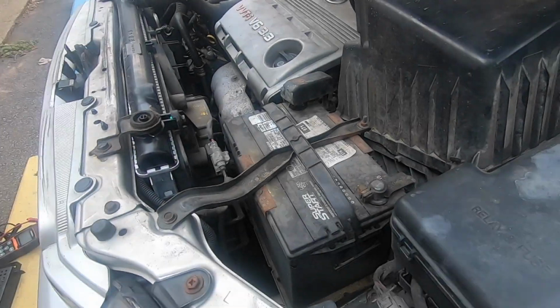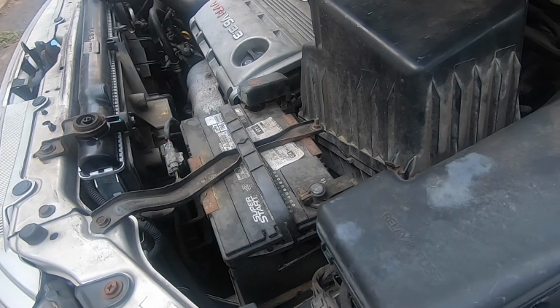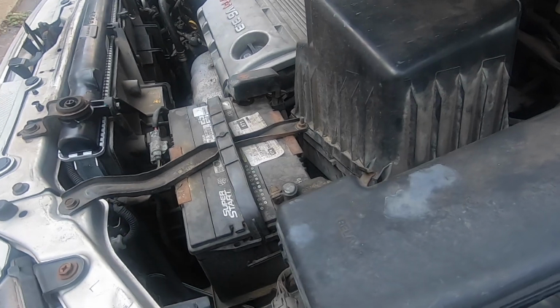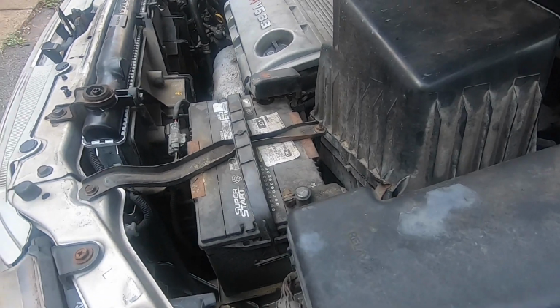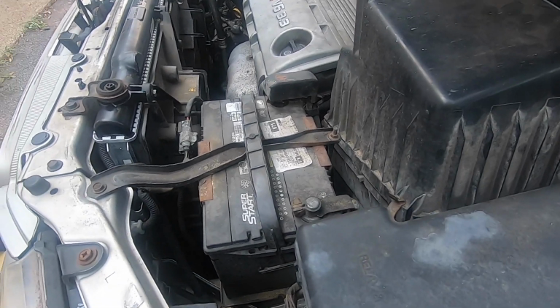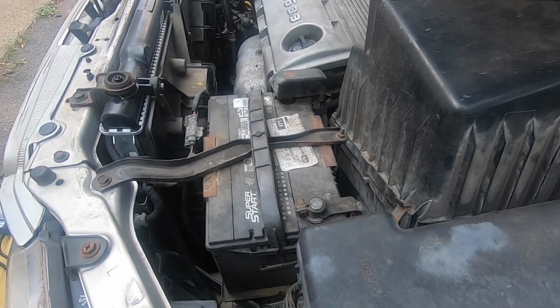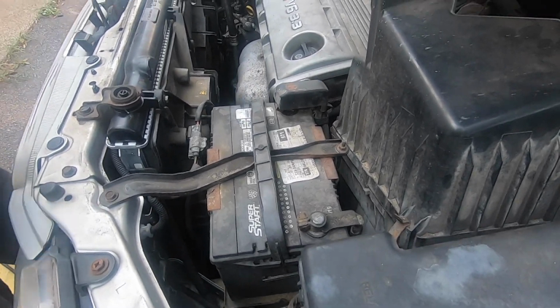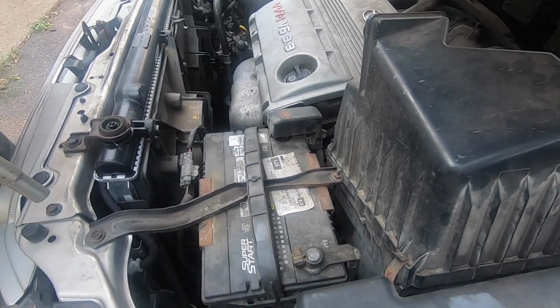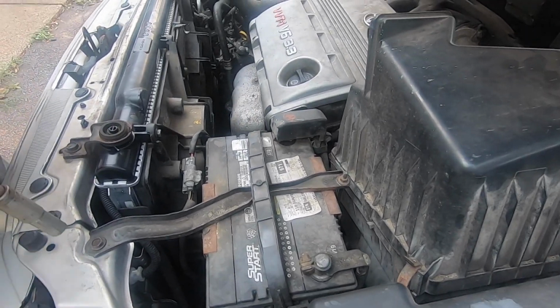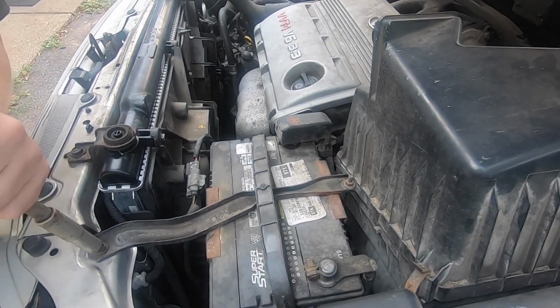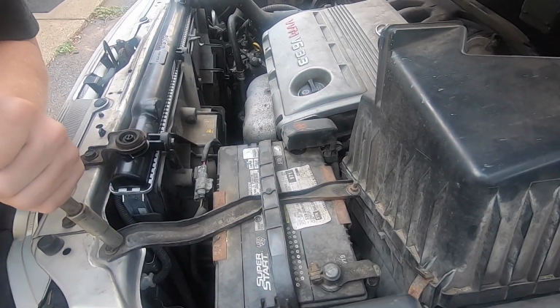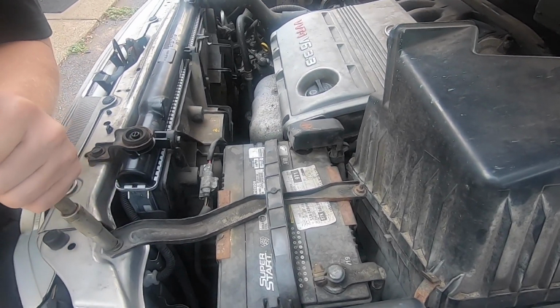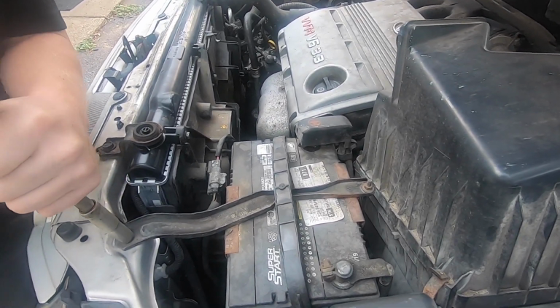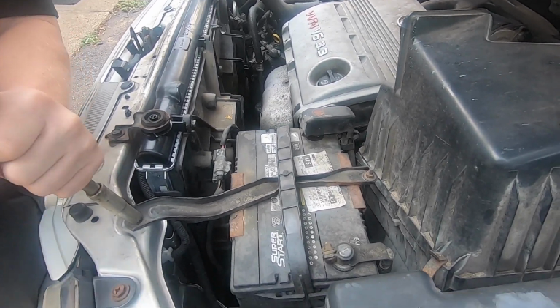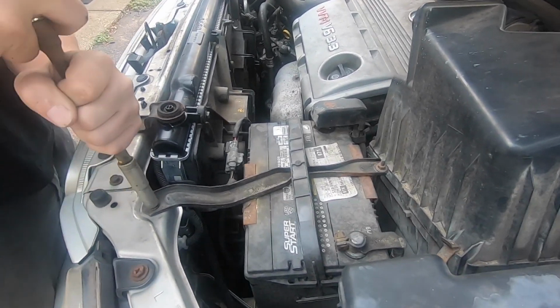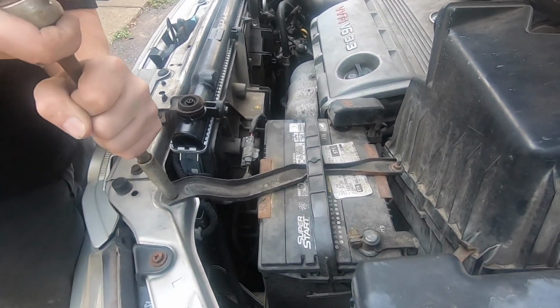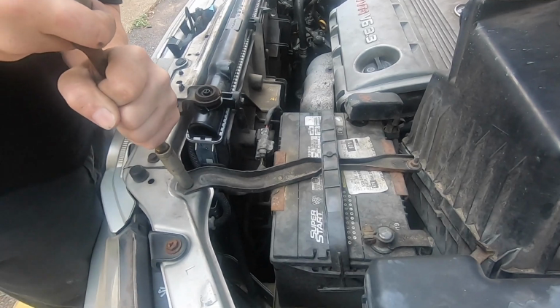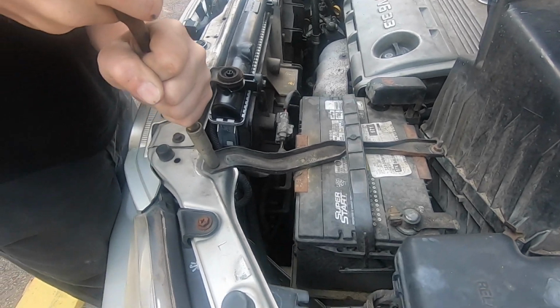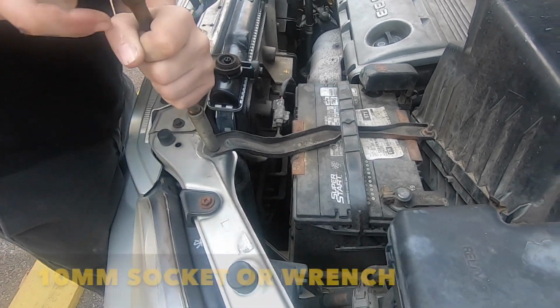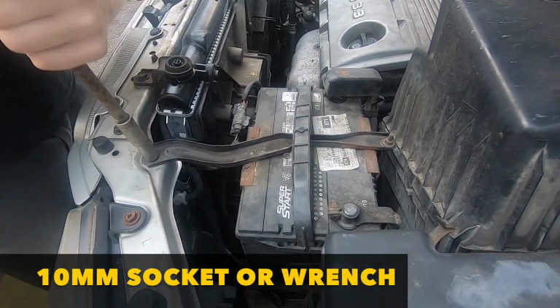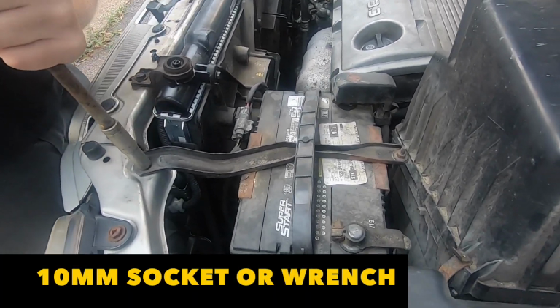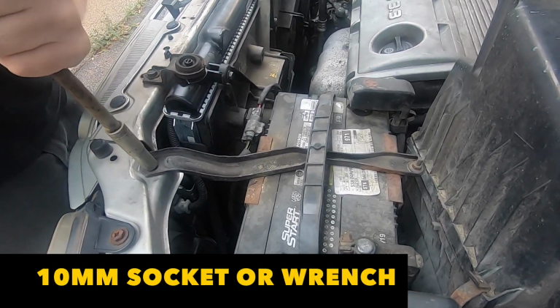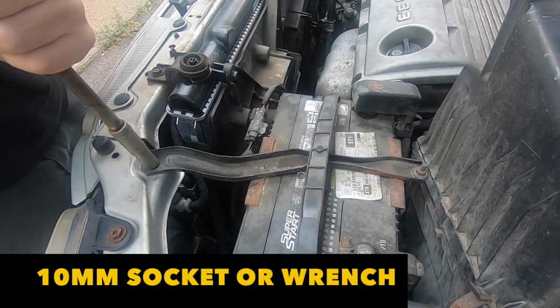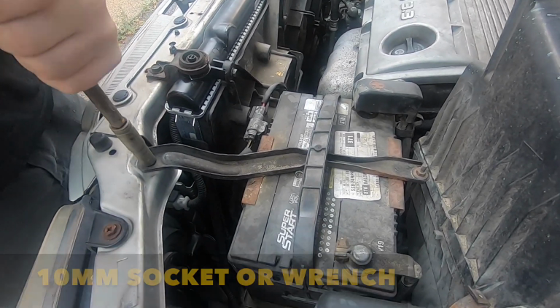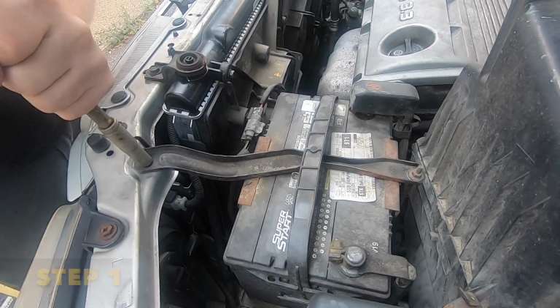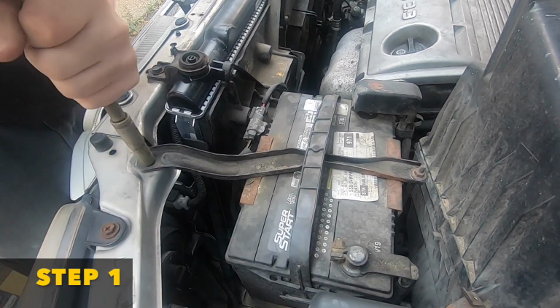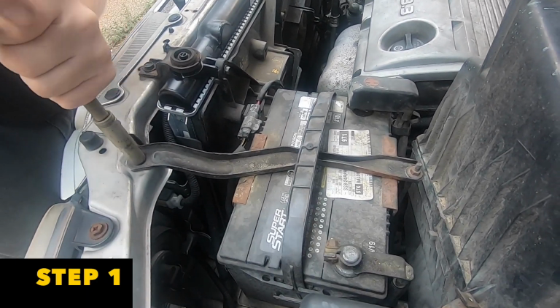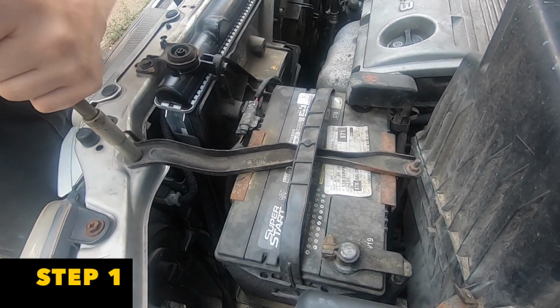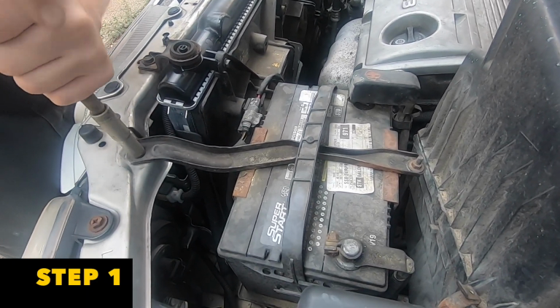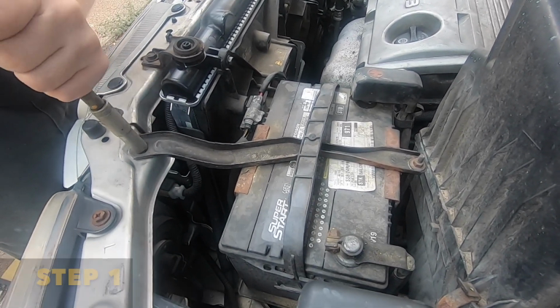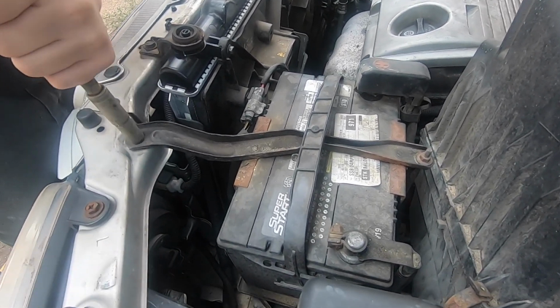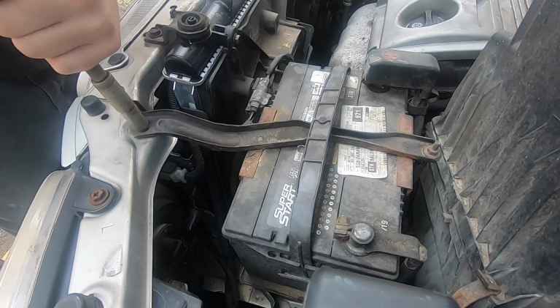Today at Battery Guys Nation we are installing a battery in a 2006 Toyota Highlander. For this project you will need a 10 millimeter socket or wrench.